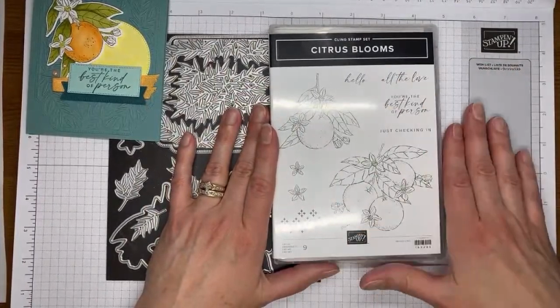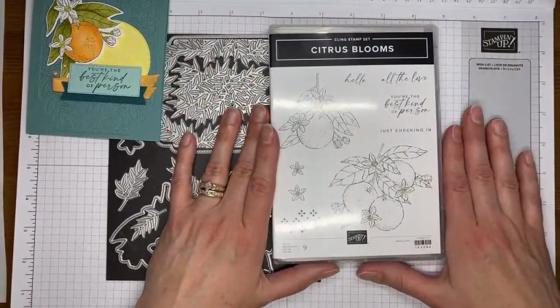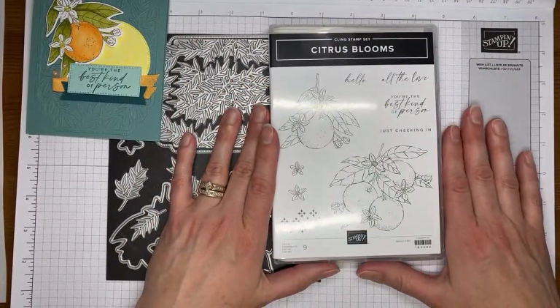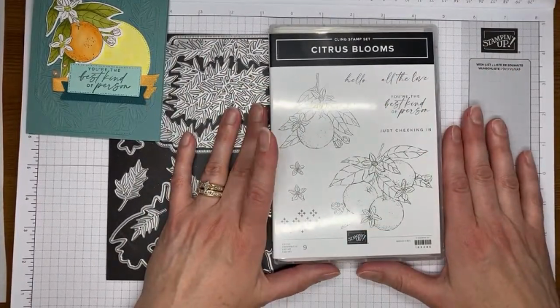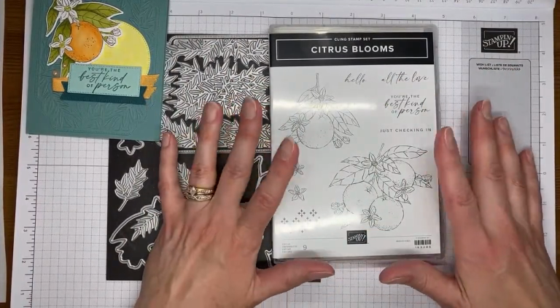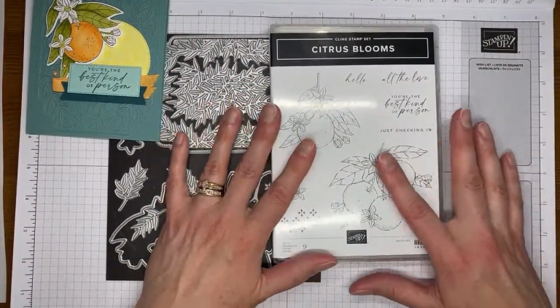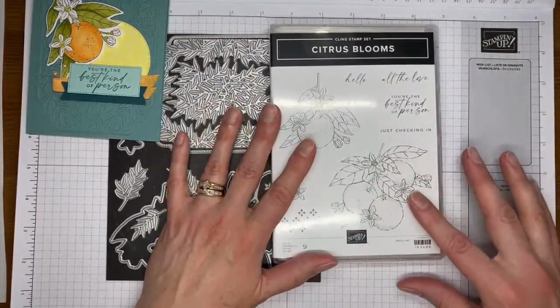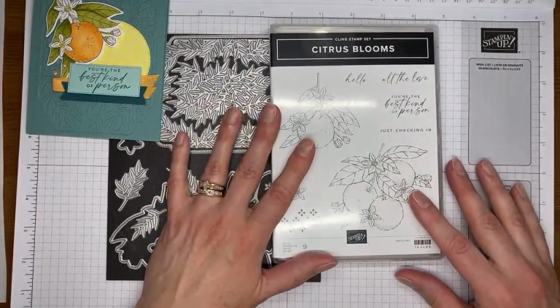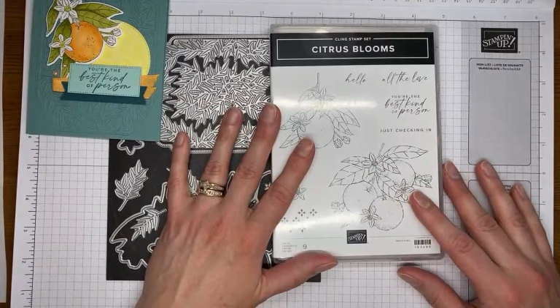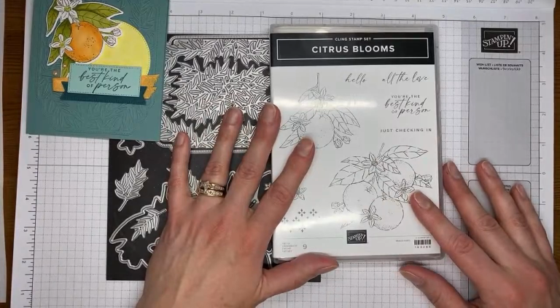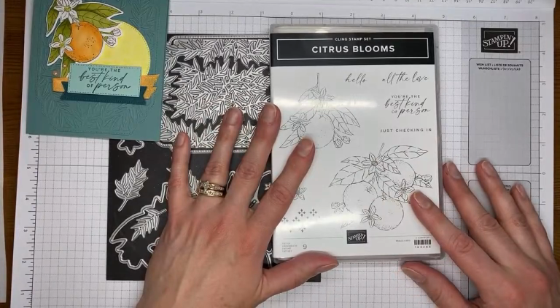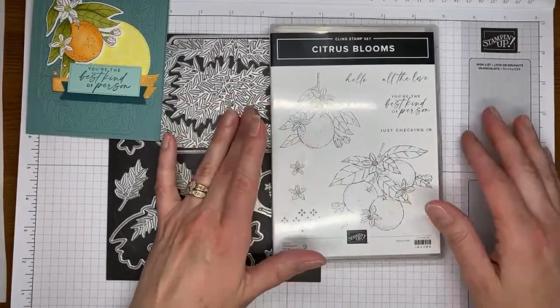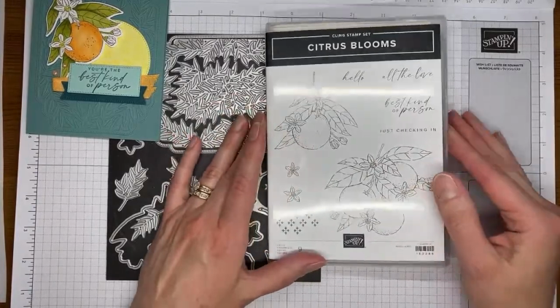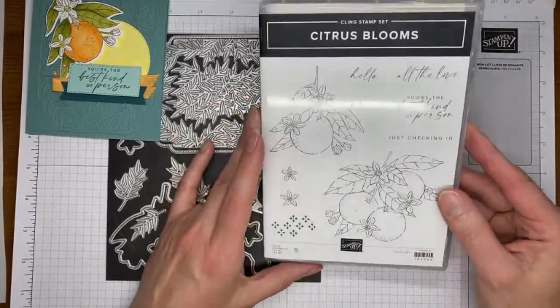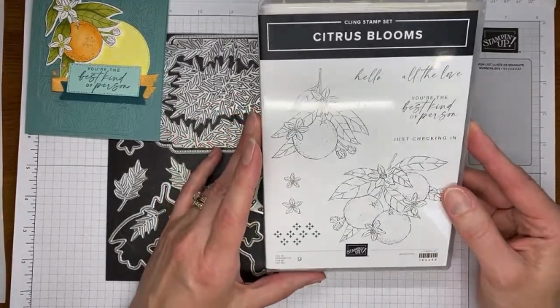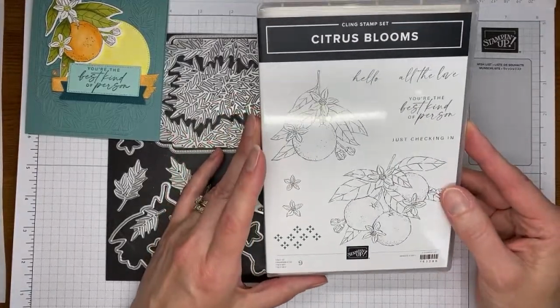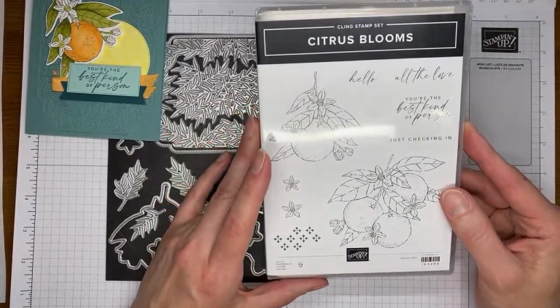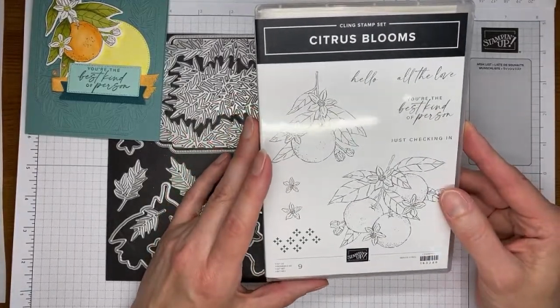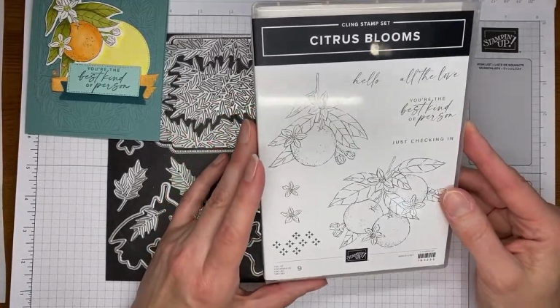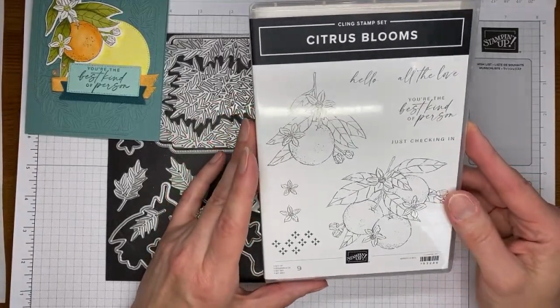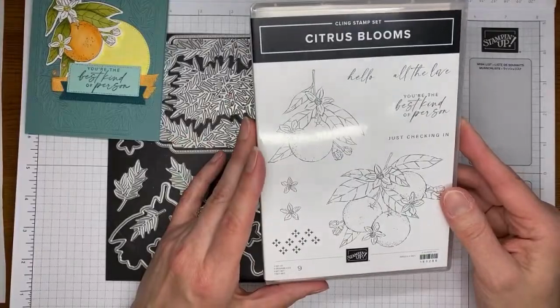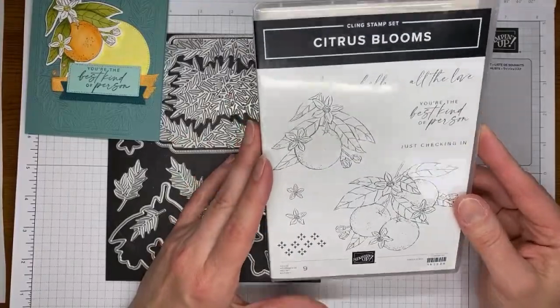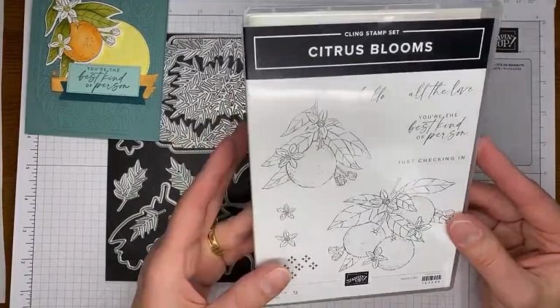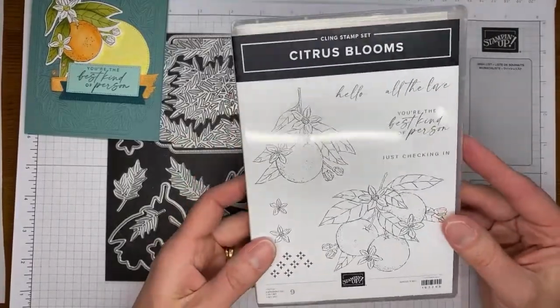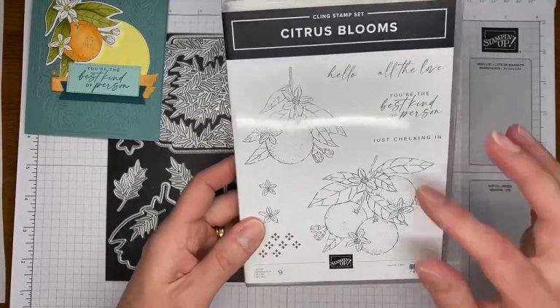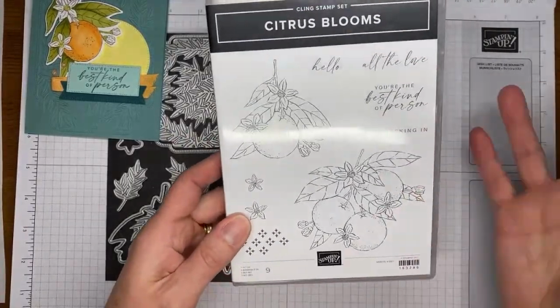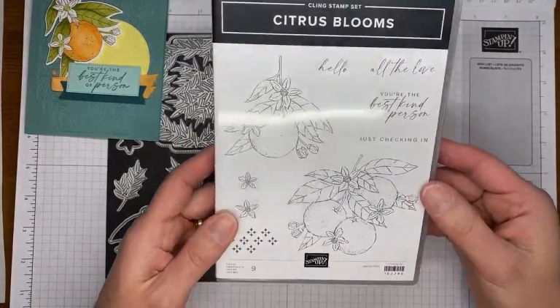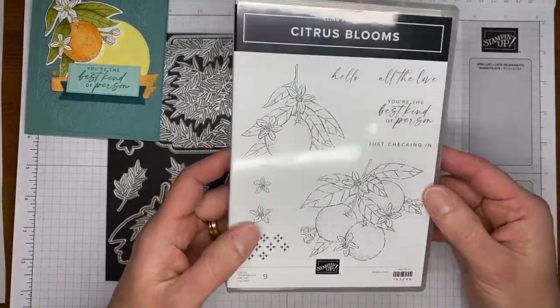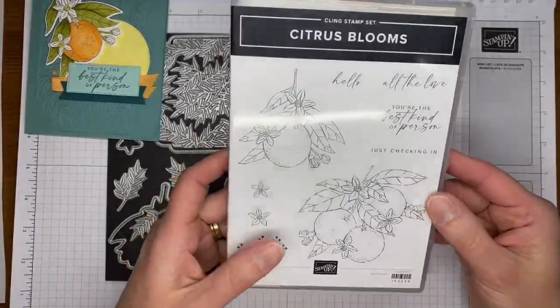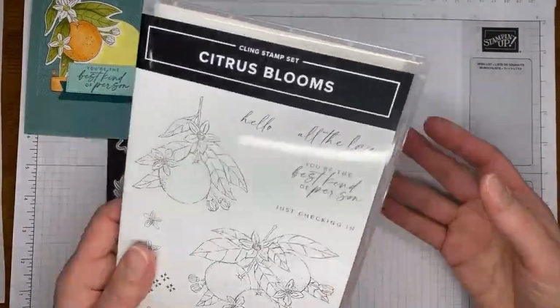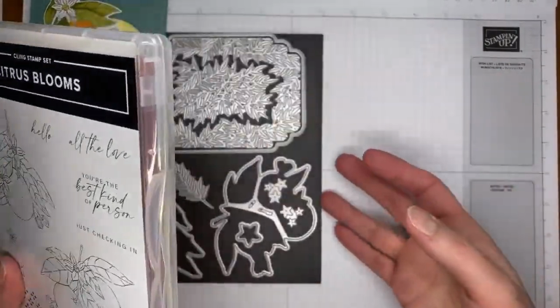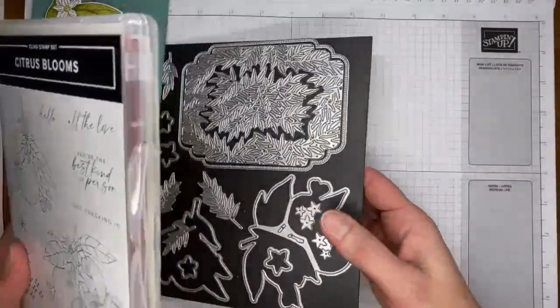It's got some good sentiments in it and pretty orange or citrus images. To me they look like oranges, although maybe you could do grapefruits. They're kind of round, and to me they look like oranges — so that's what I went with today.